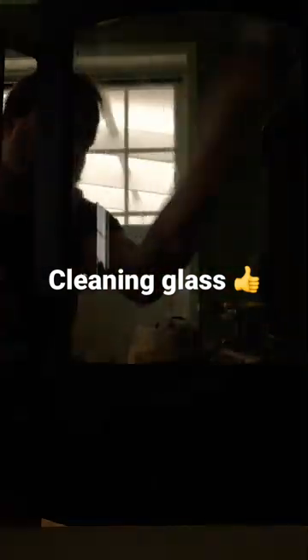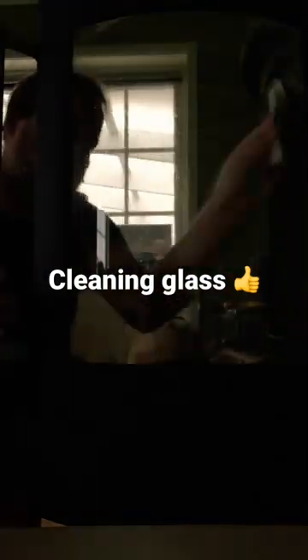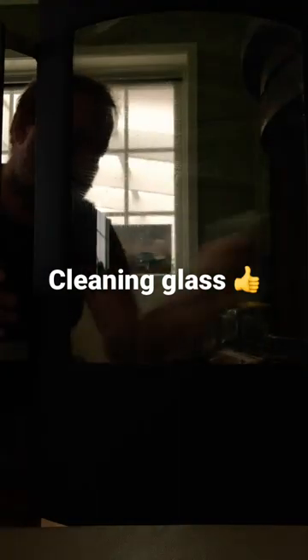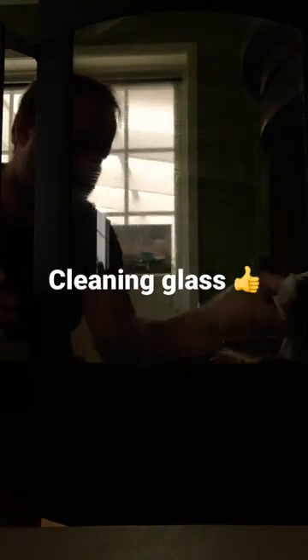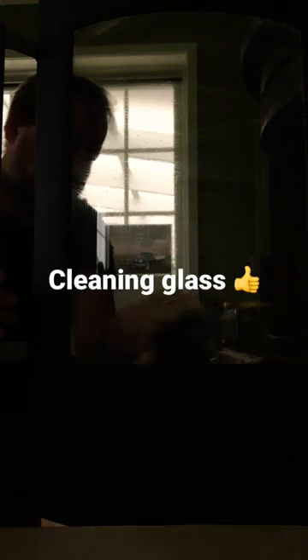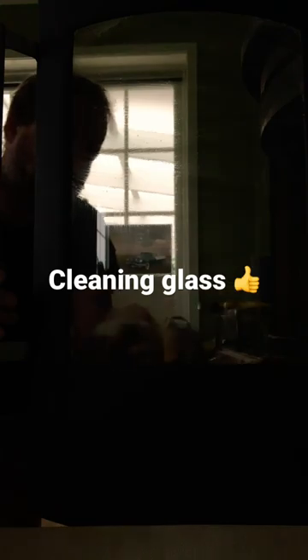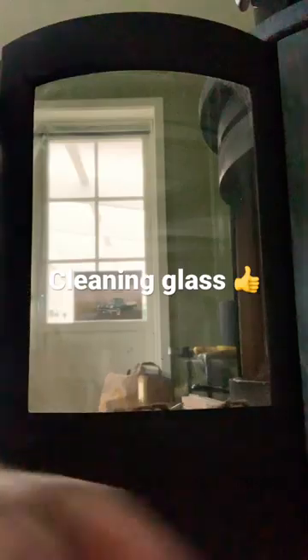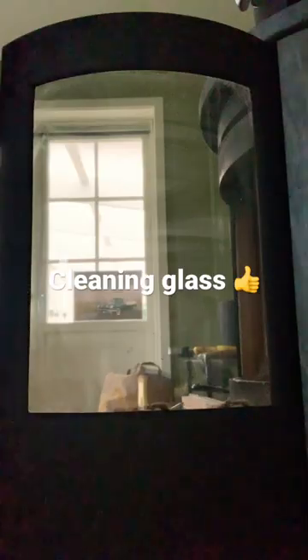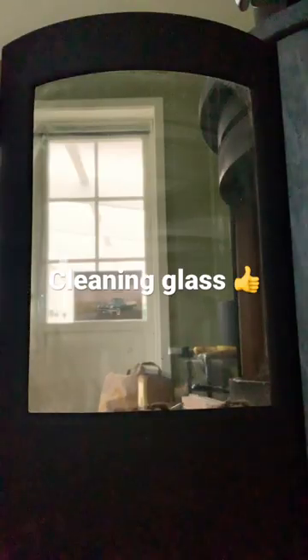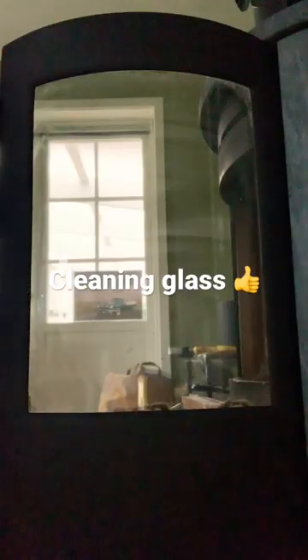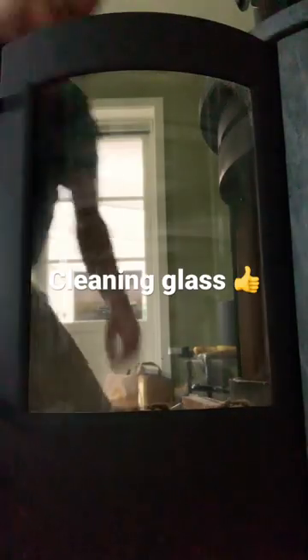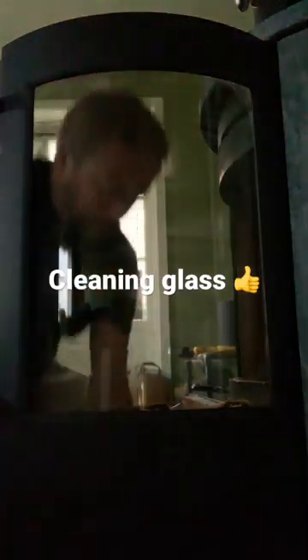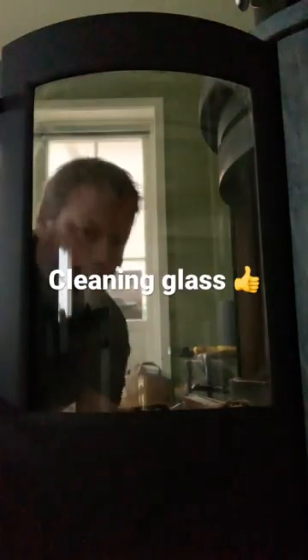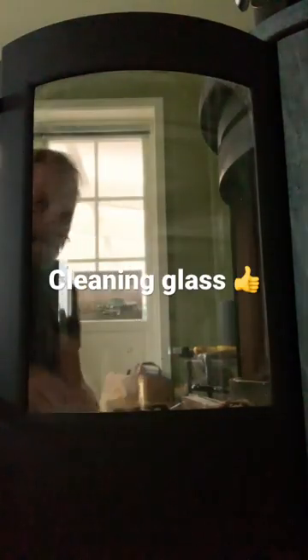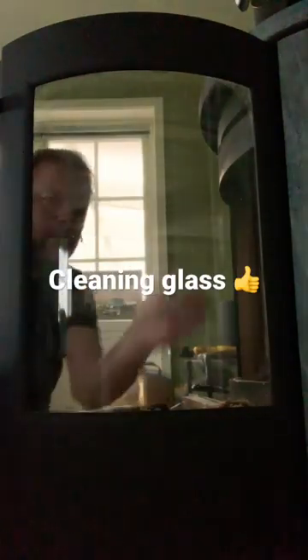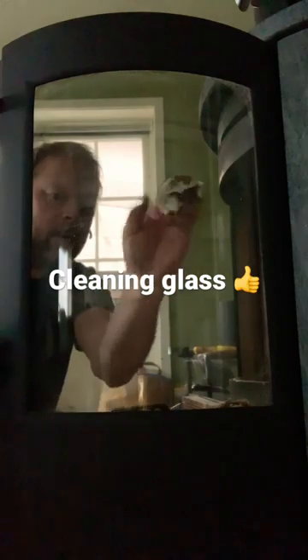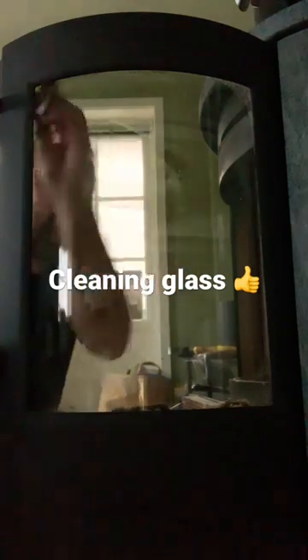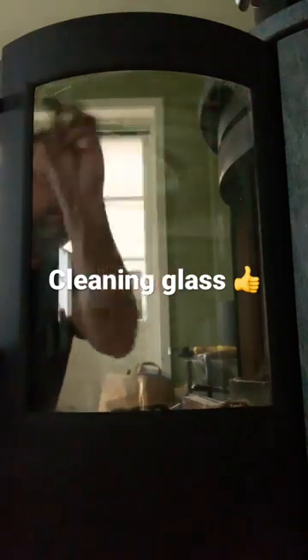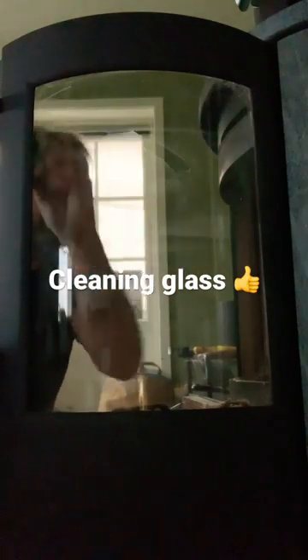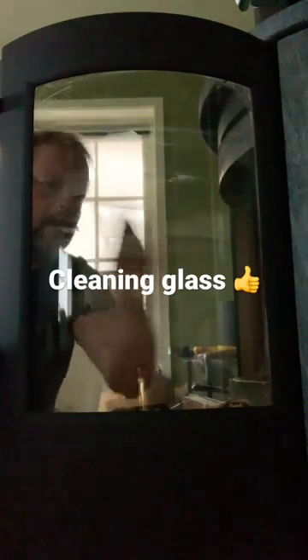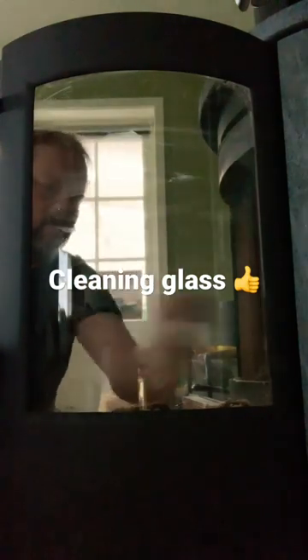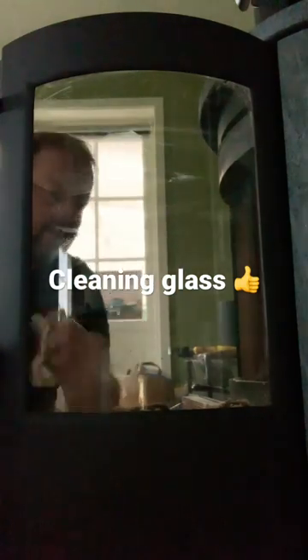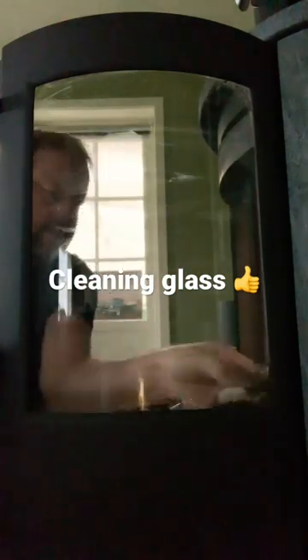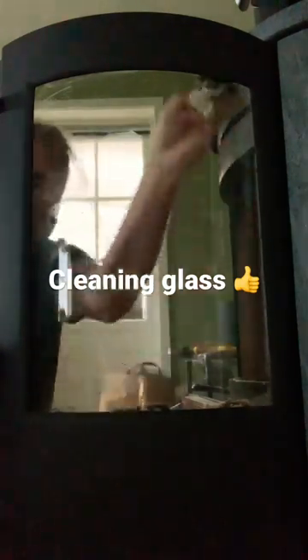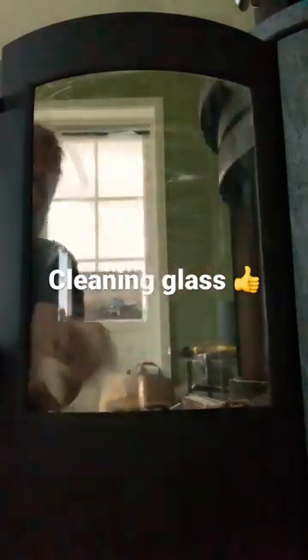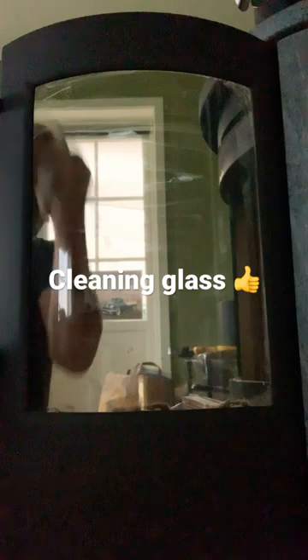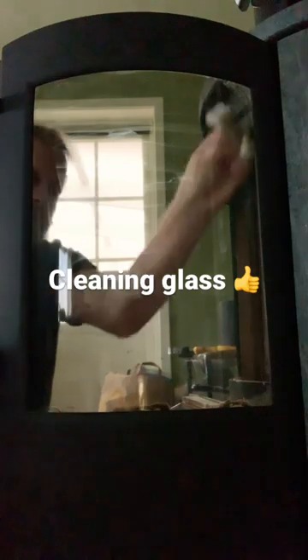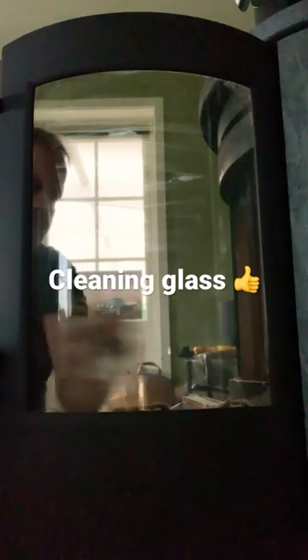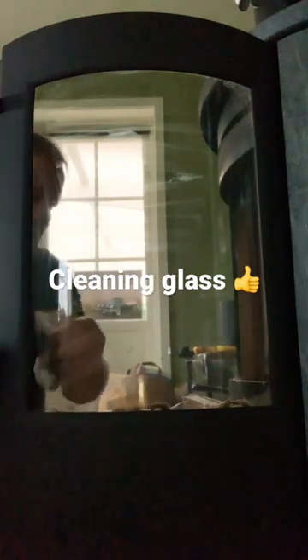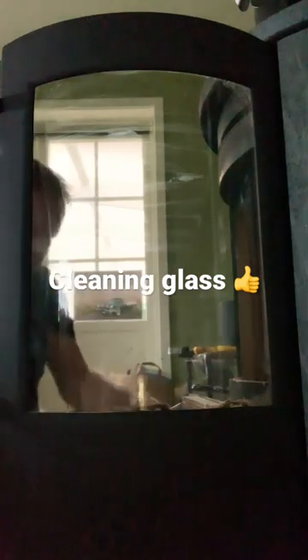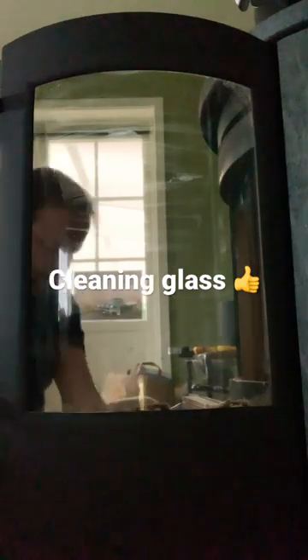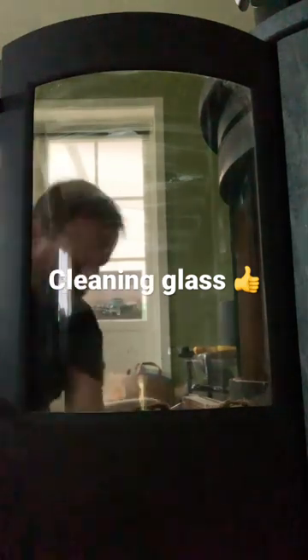No chemicals. But this is not super clean yet, and we are still cleaning this — you understand what I mean. Water and ashes. And the grime is gone. And it's beautiful.